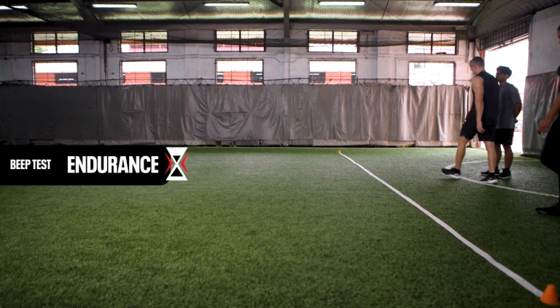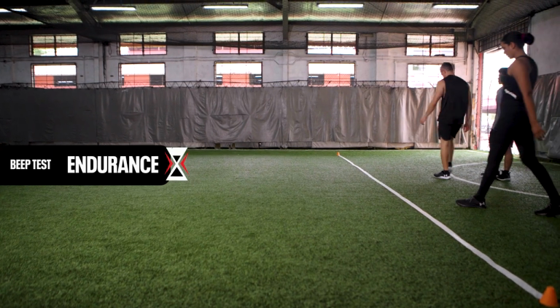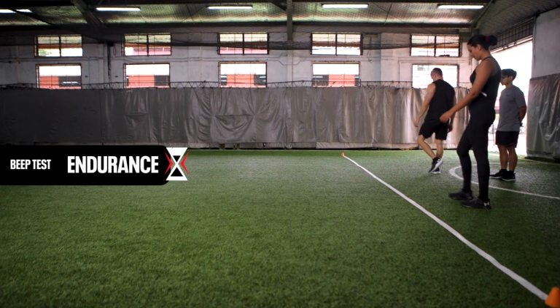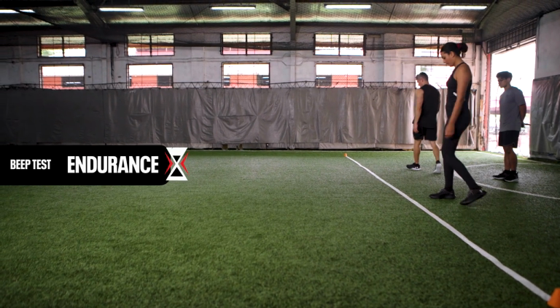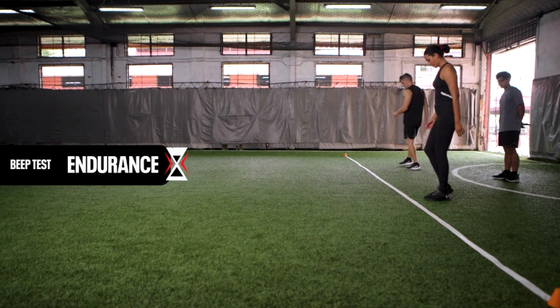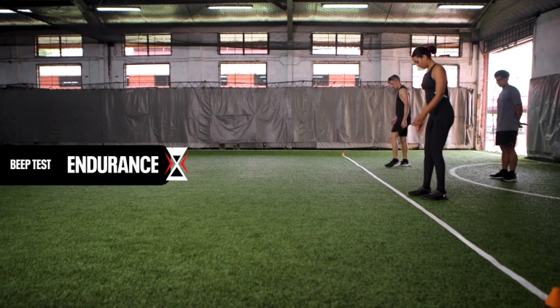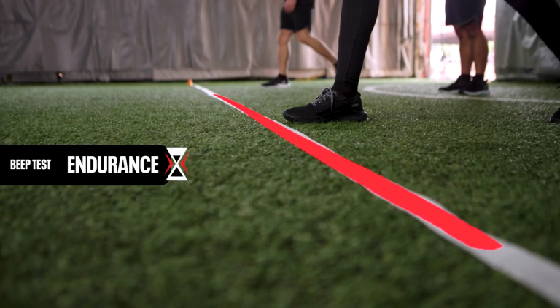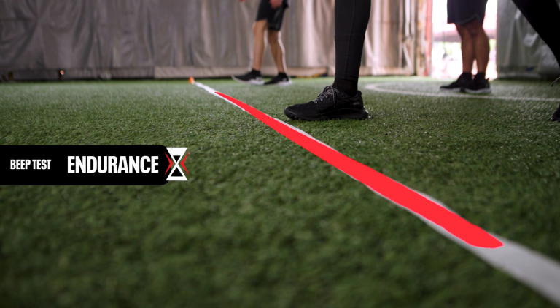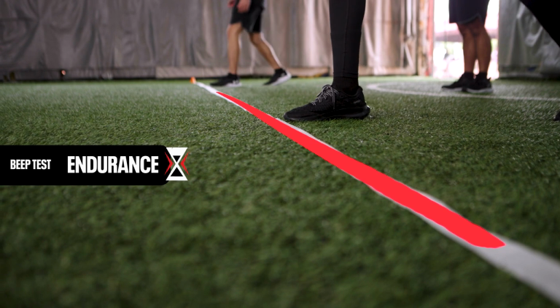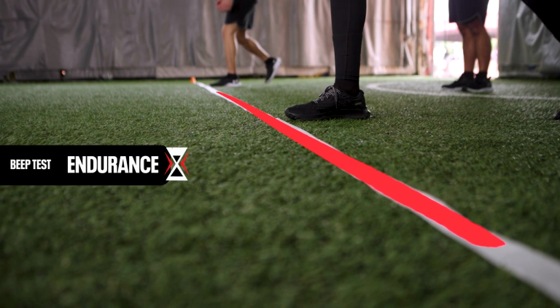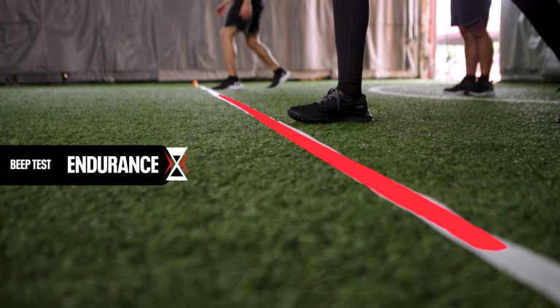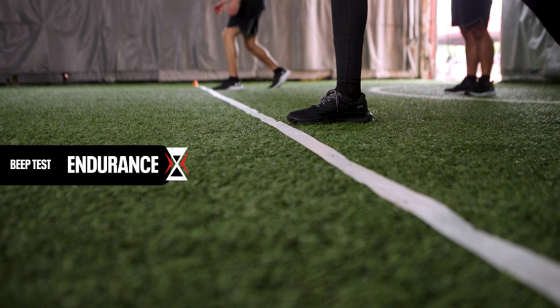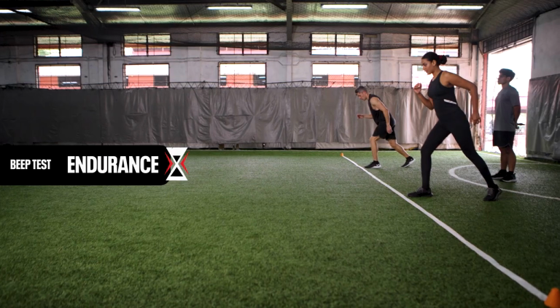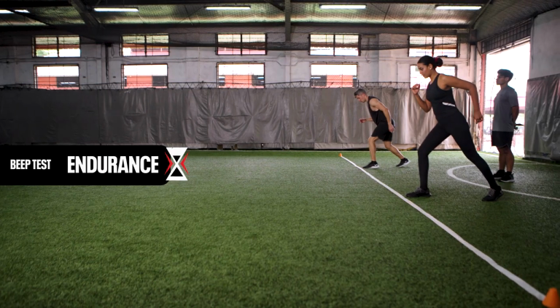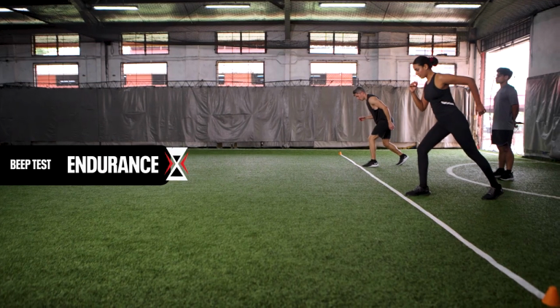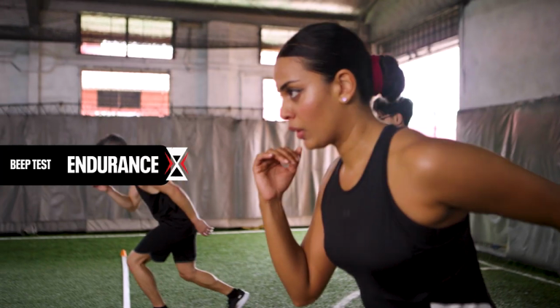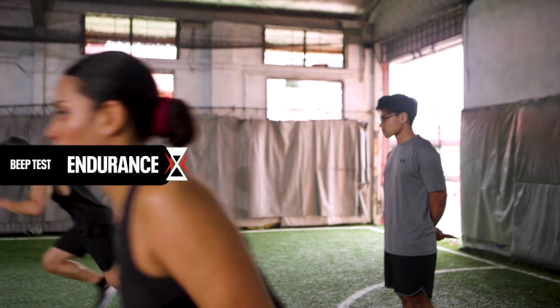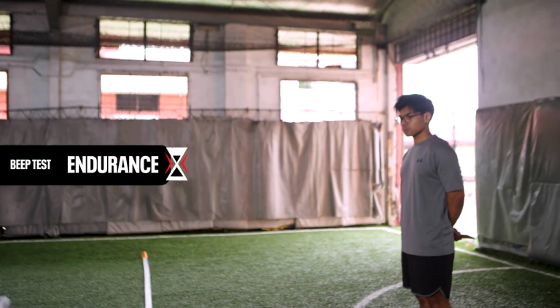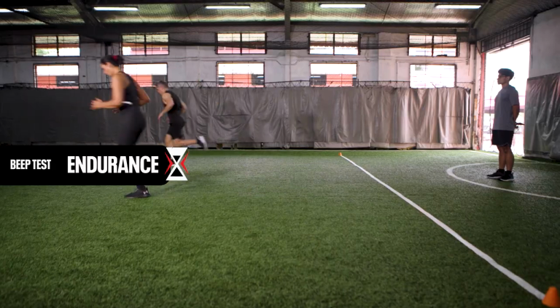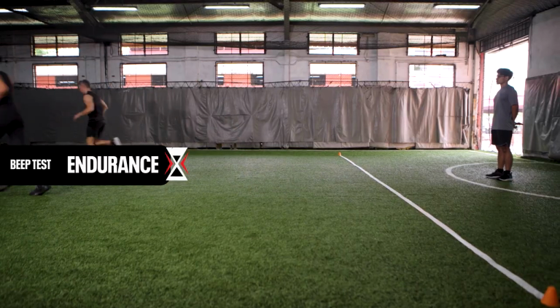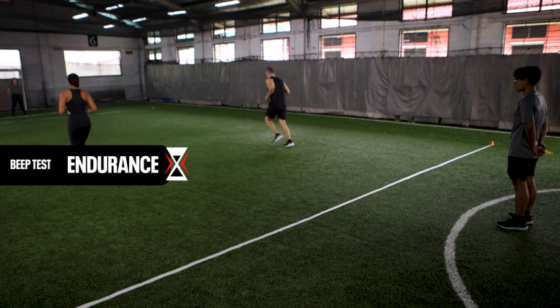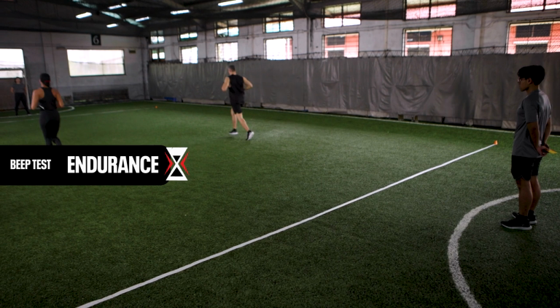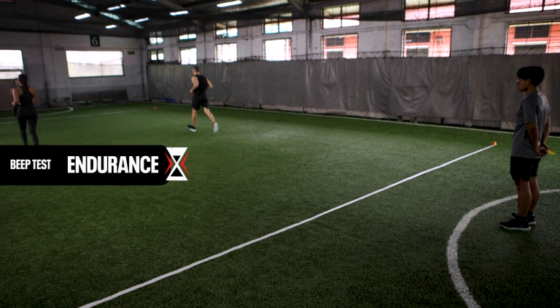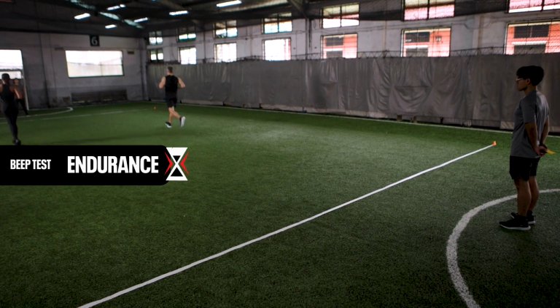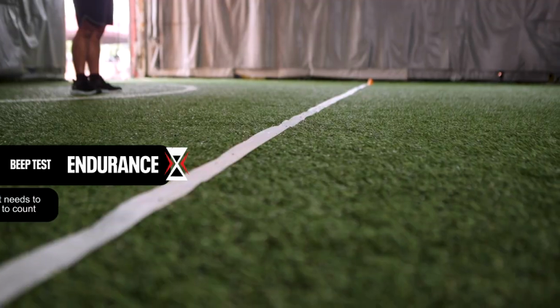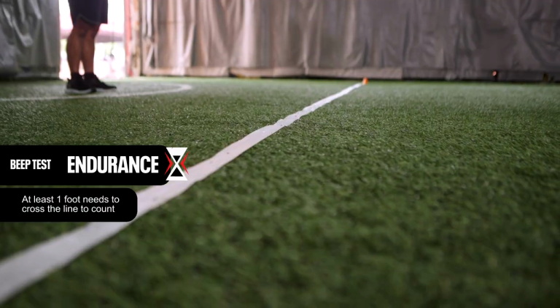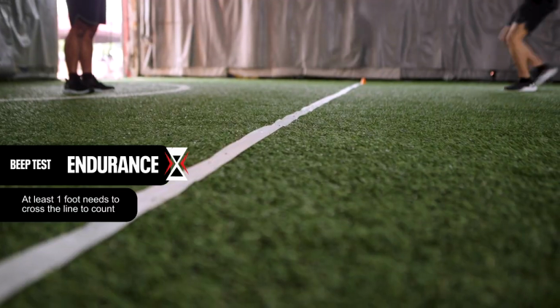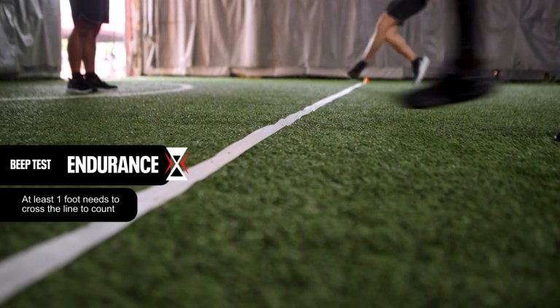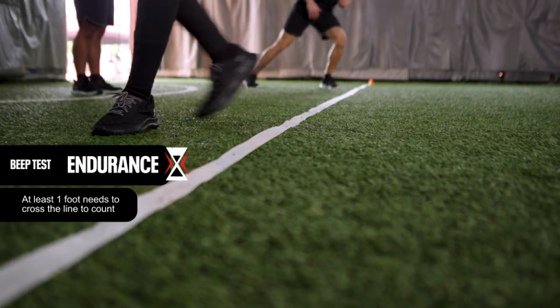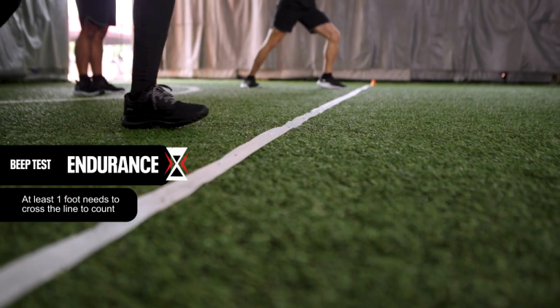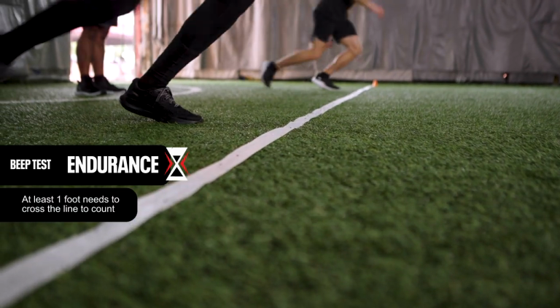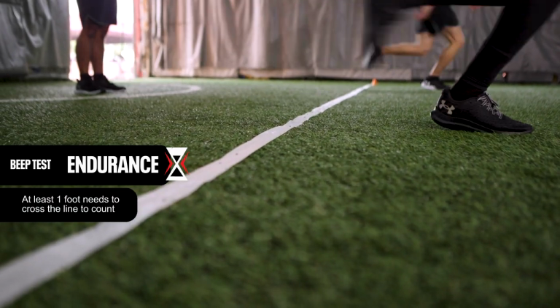Standing at the end of the 20 meters mark, both feet should be placed behind the starting line. Run to the opposite side upon hearing a triple beep. At least one foot needs to cross the line for the run to be counted.